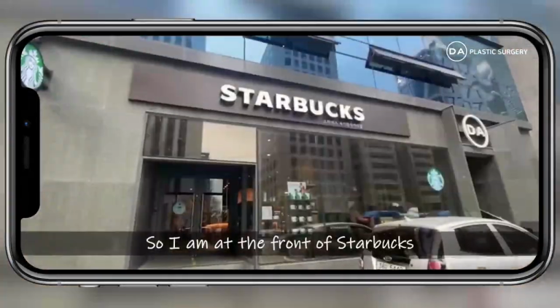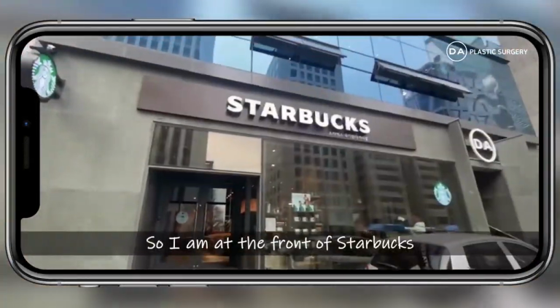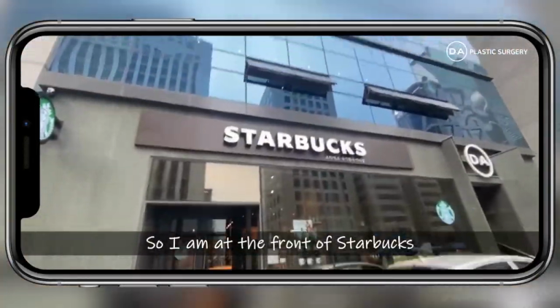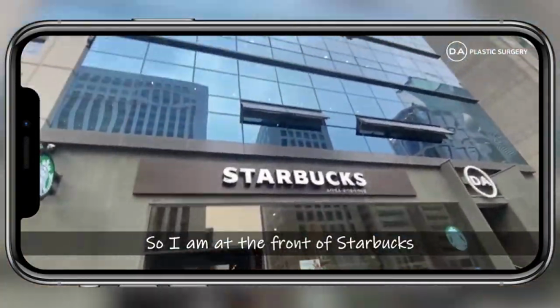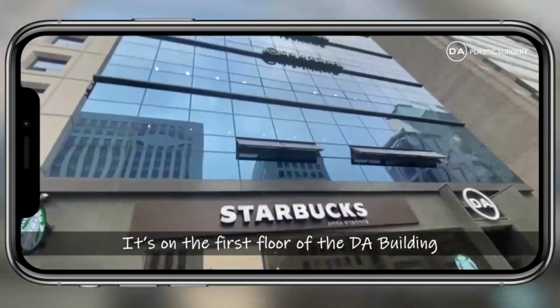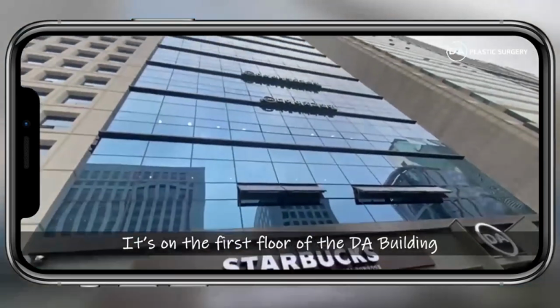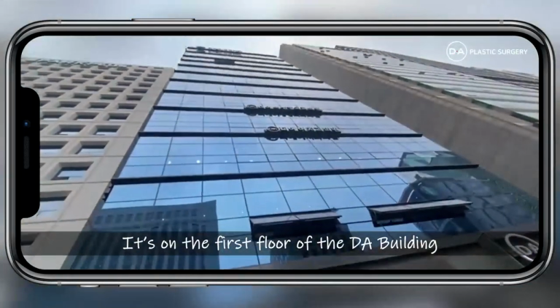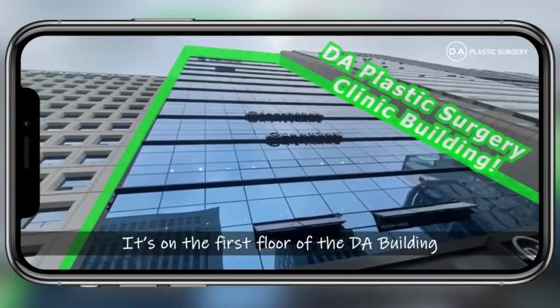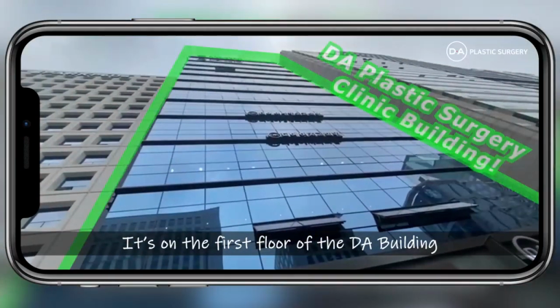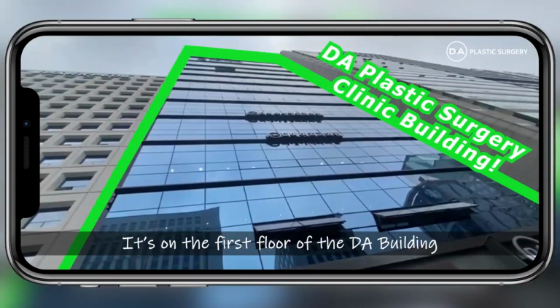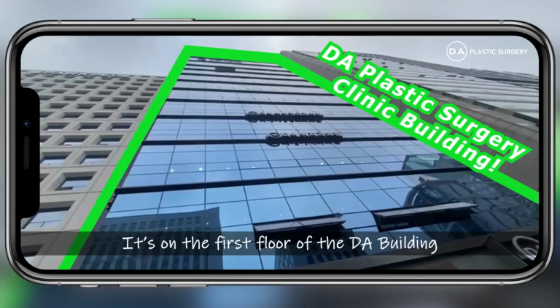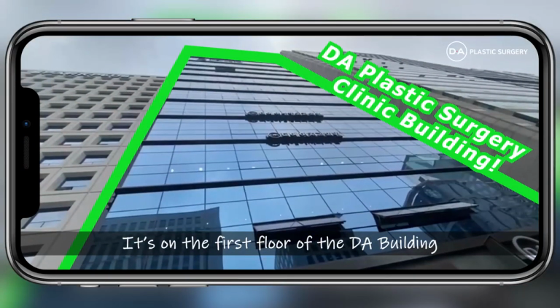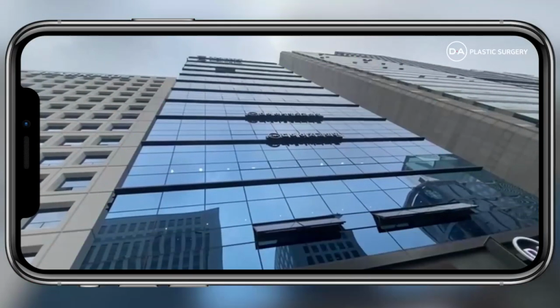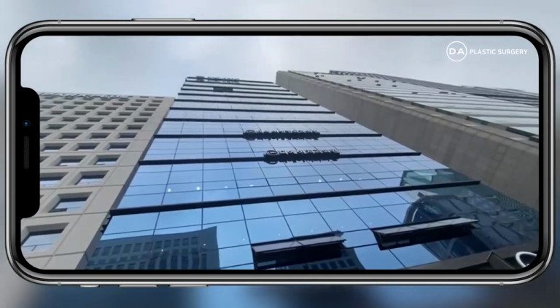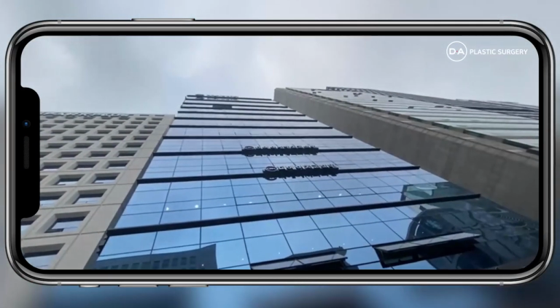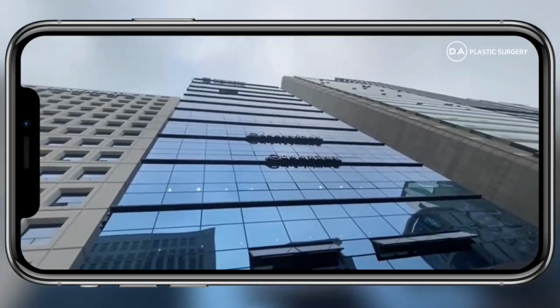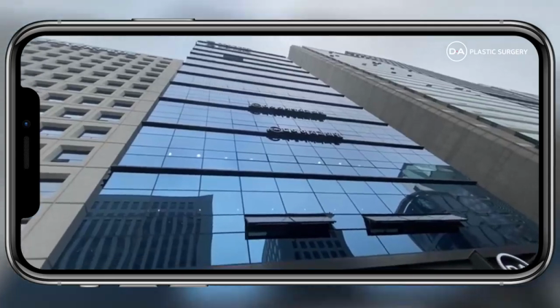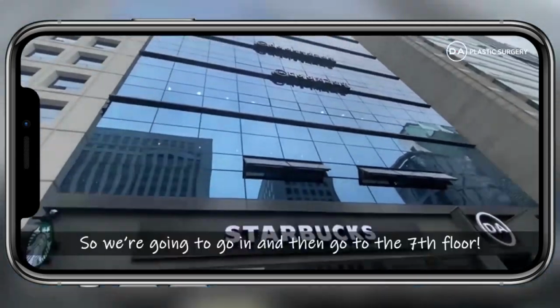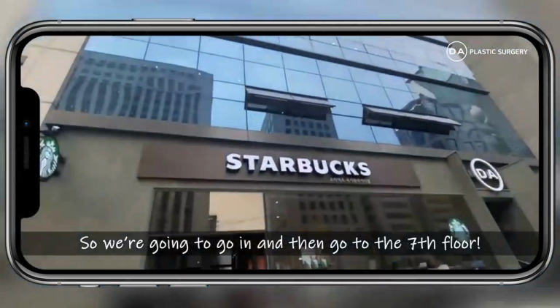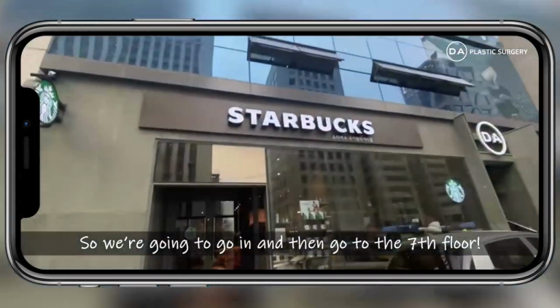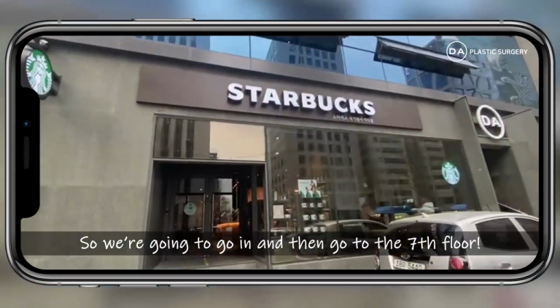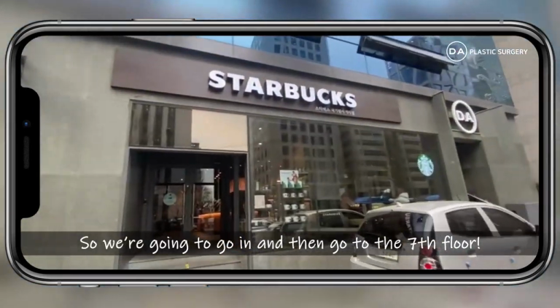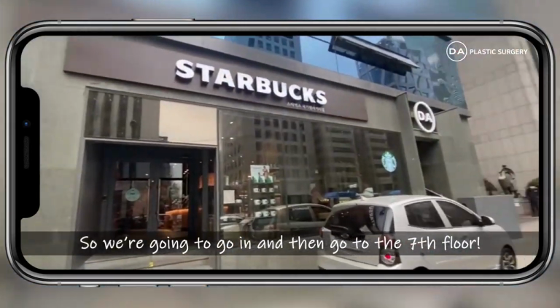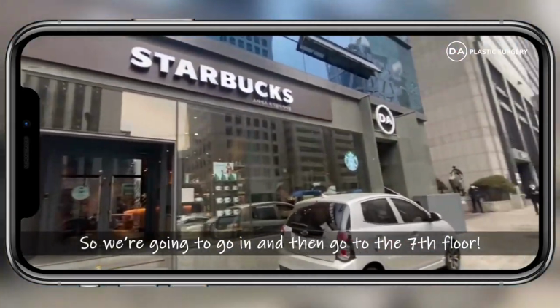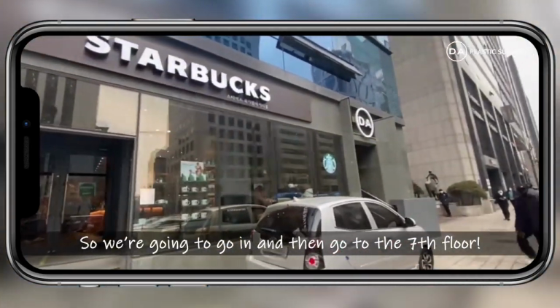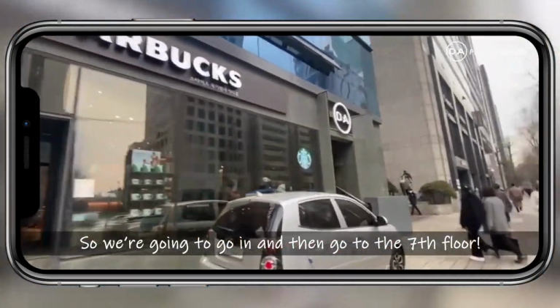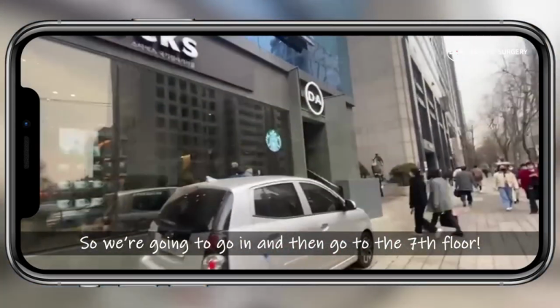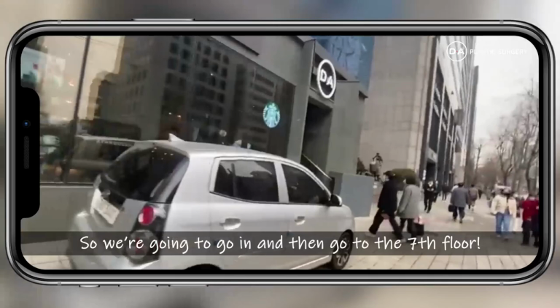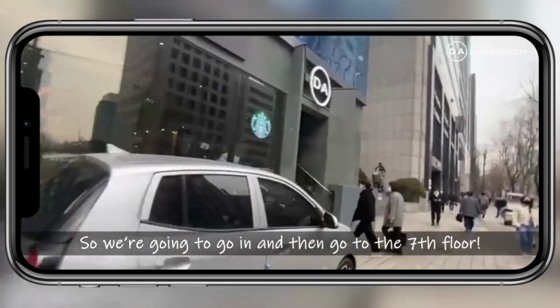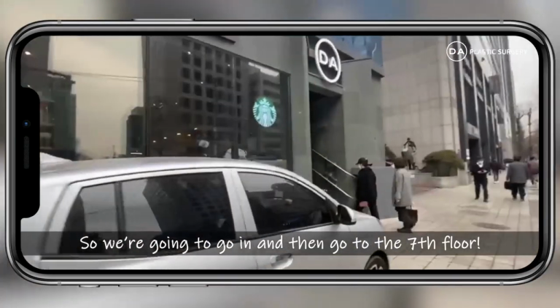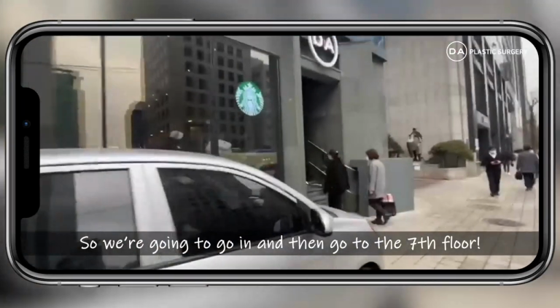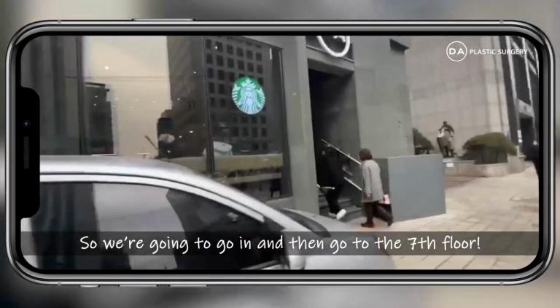So here we are at the Starbucks — it's on the first floor of the DA building. We're going to go in and then head up to the seventh floor.